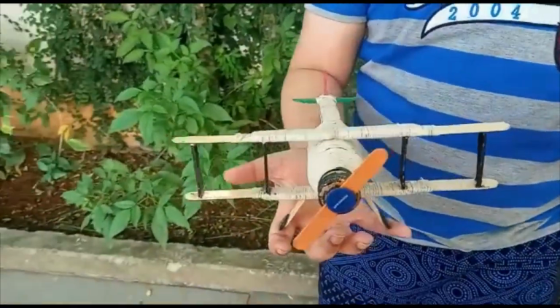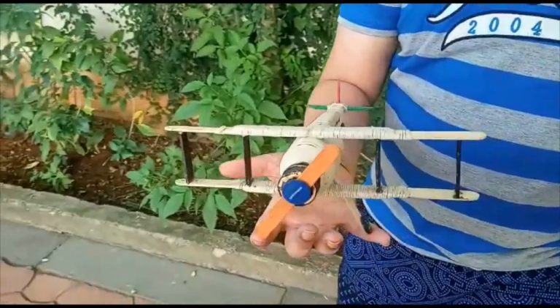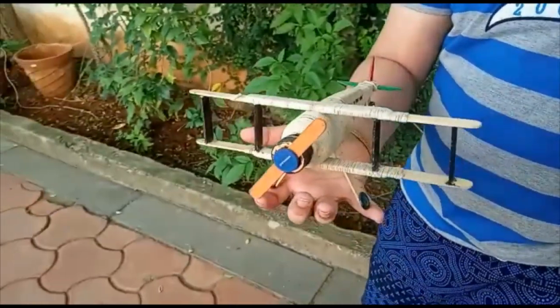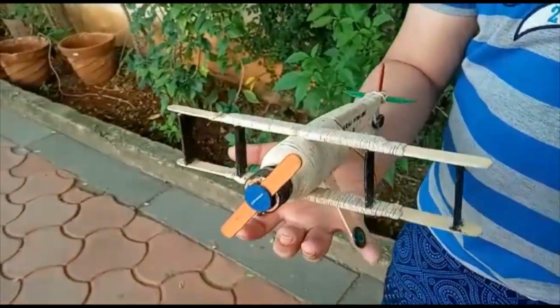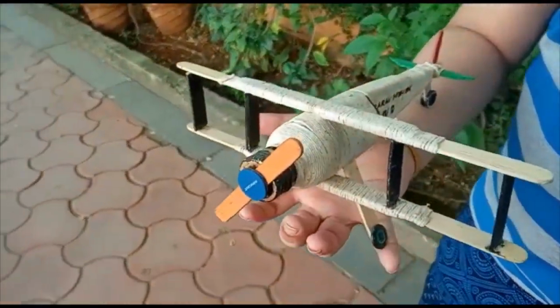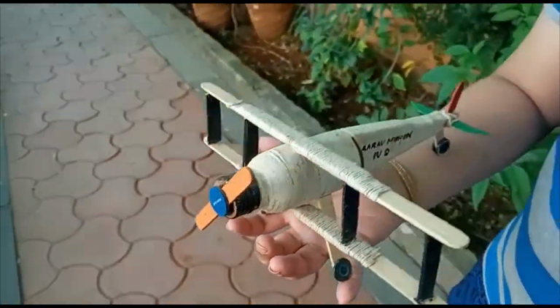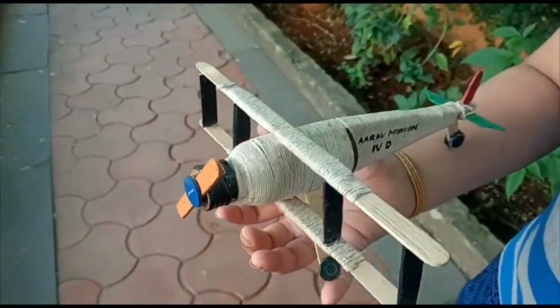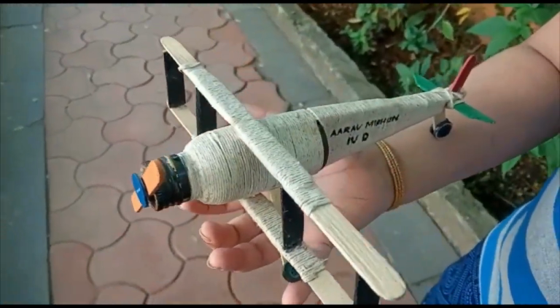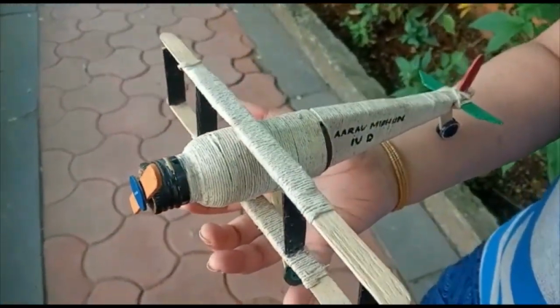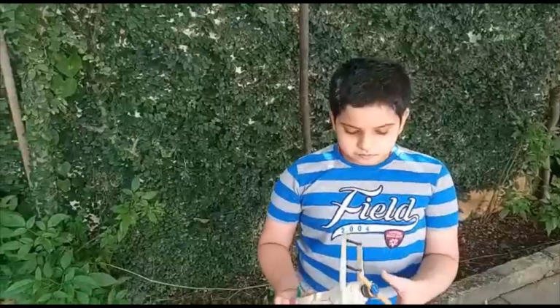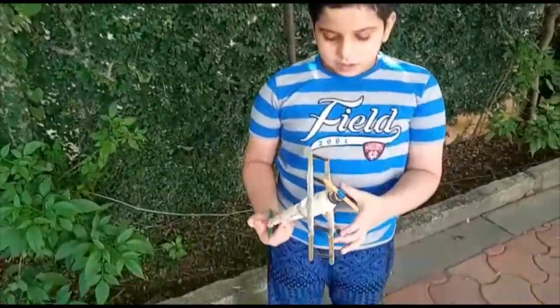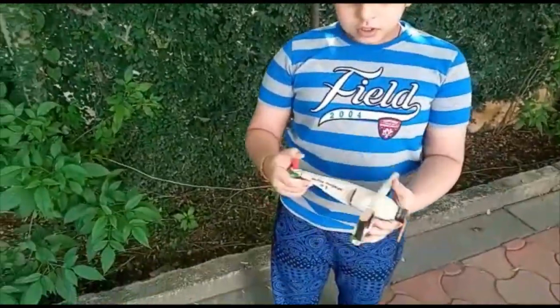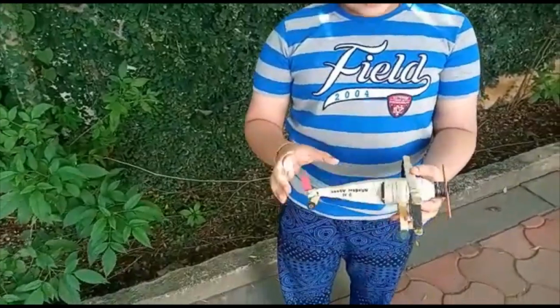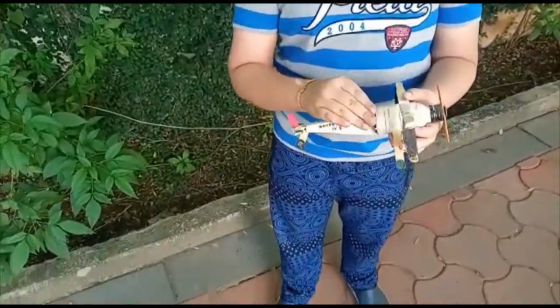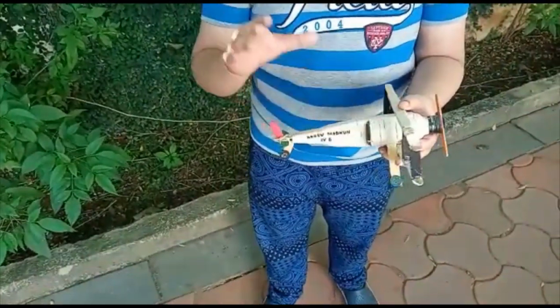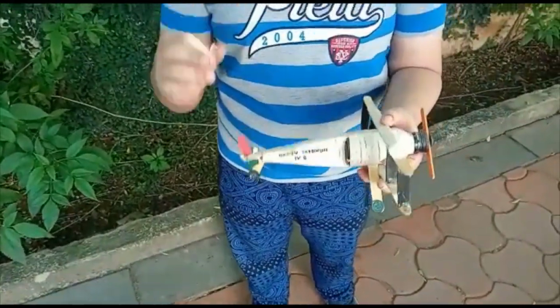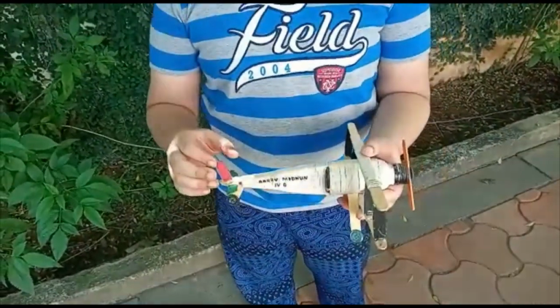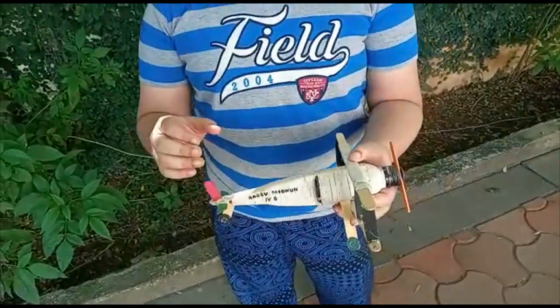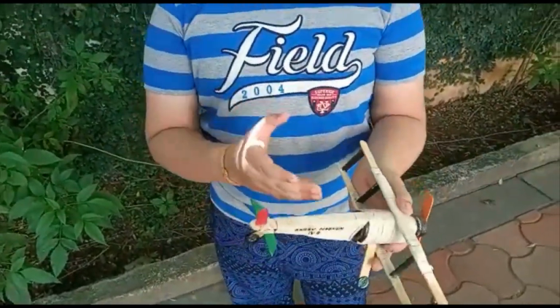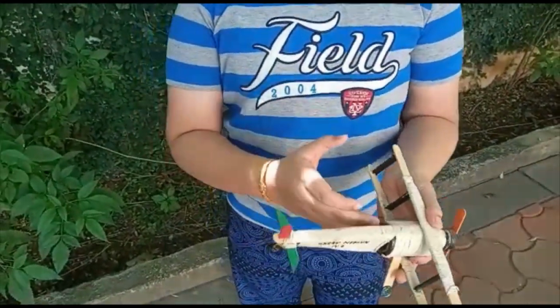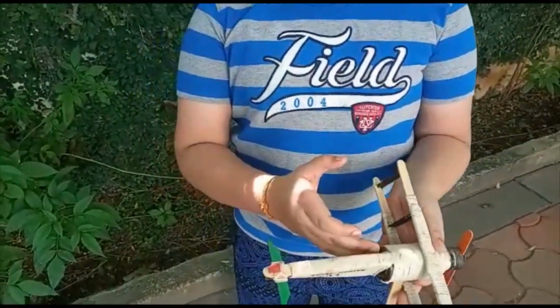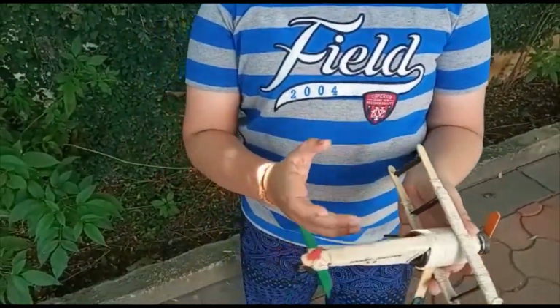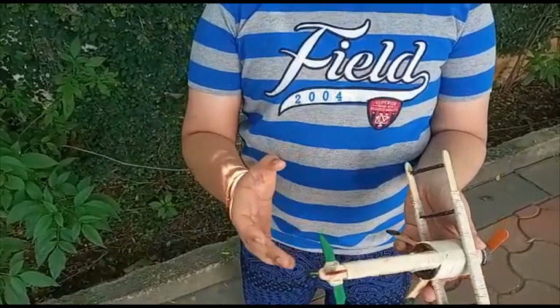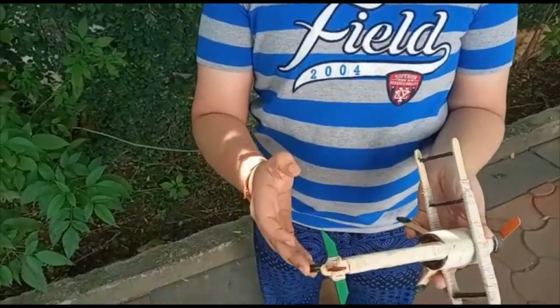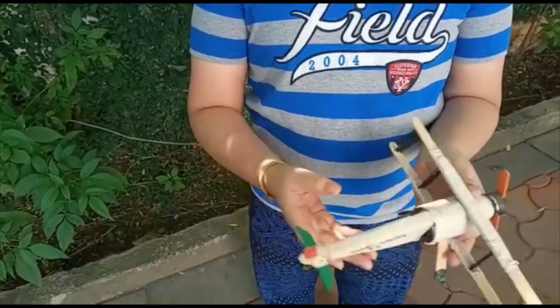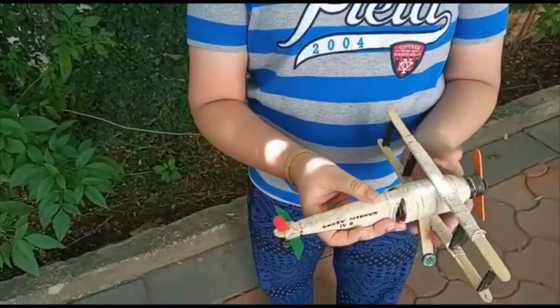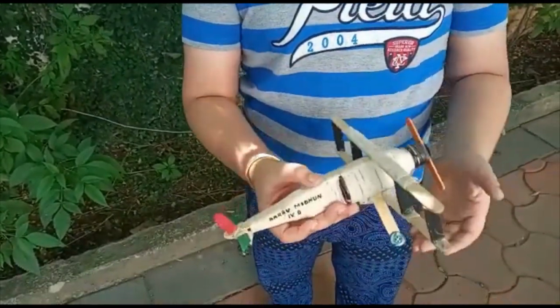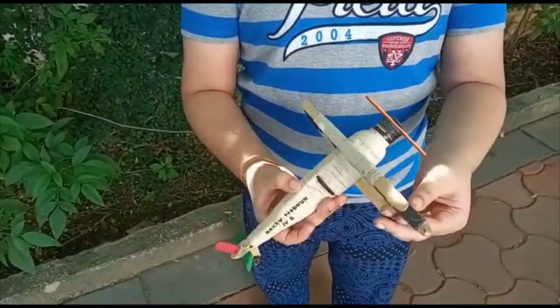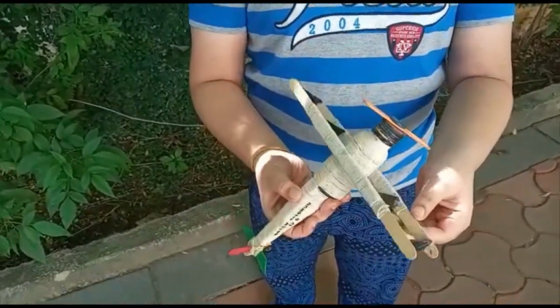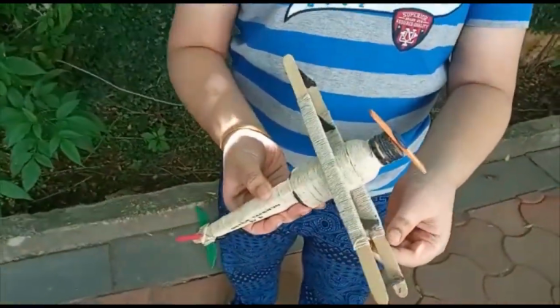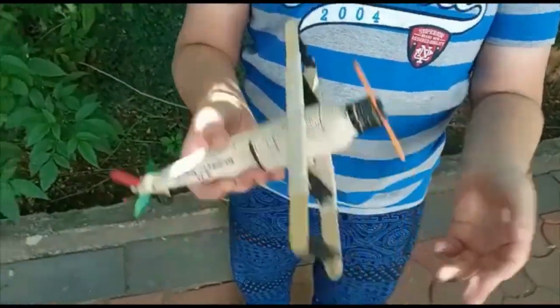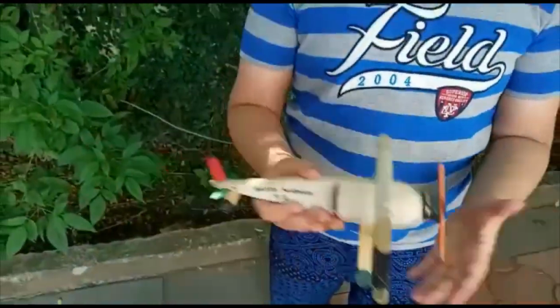This biplane is made up of totally recycled parts, such as an old syrup bottle, buttons, thread, and ice cream sticks. That's all.